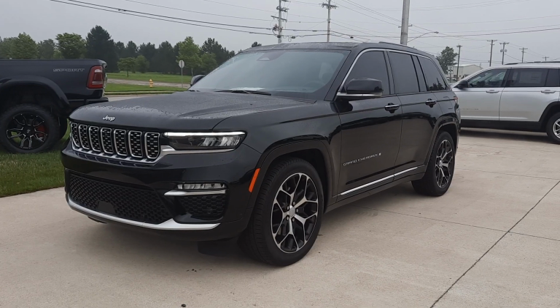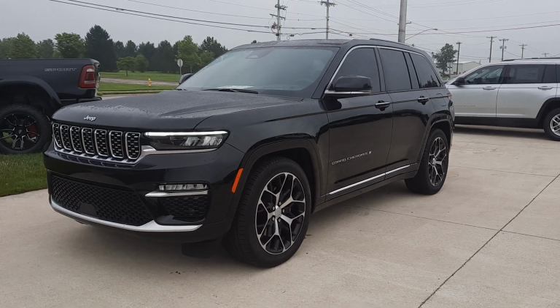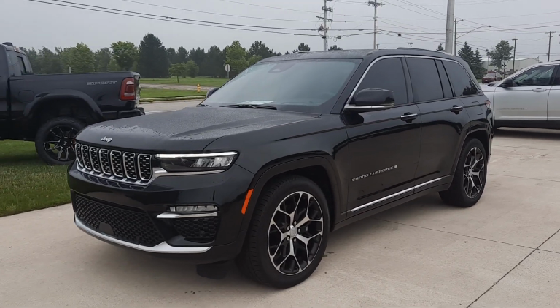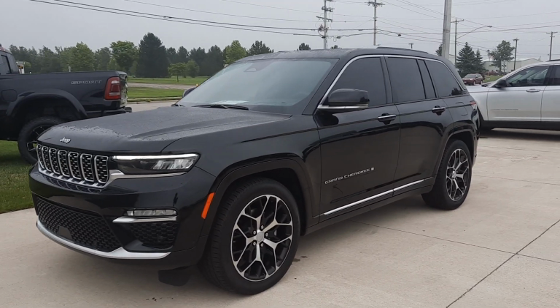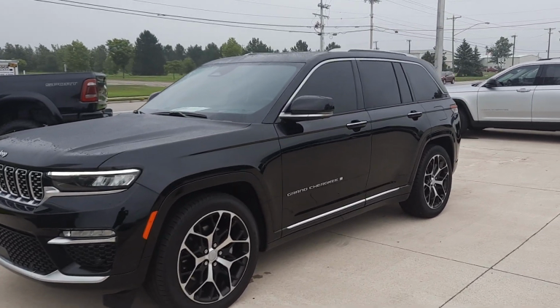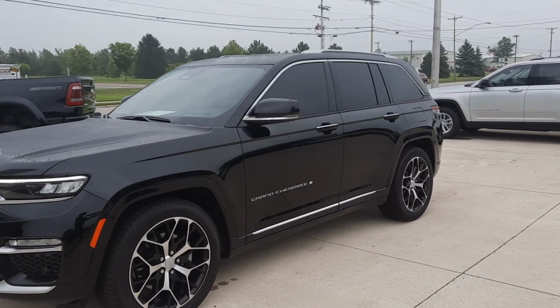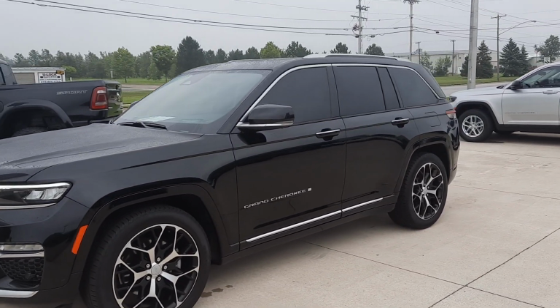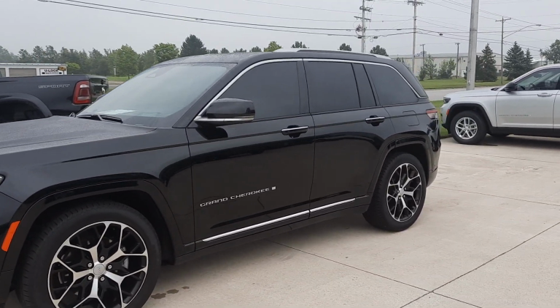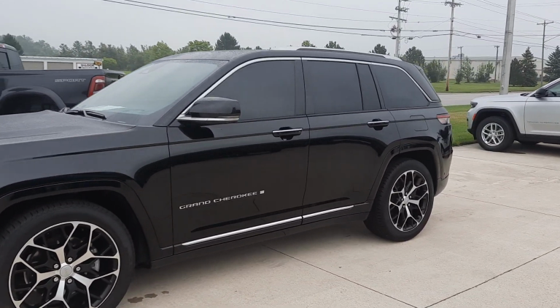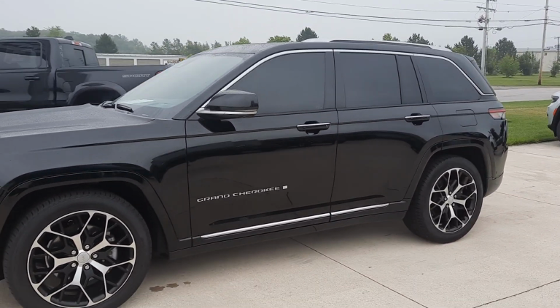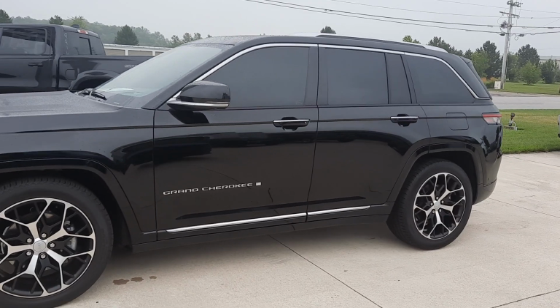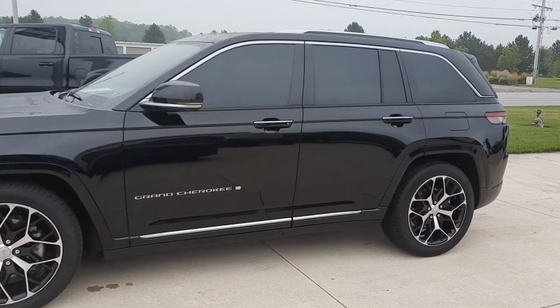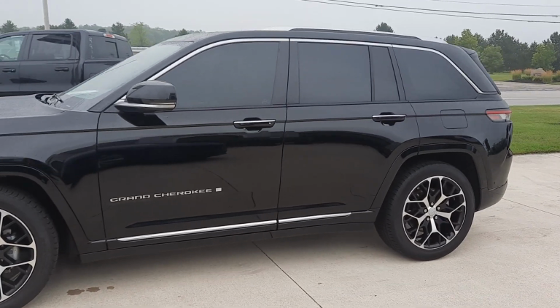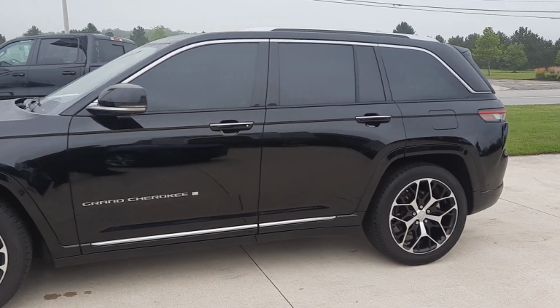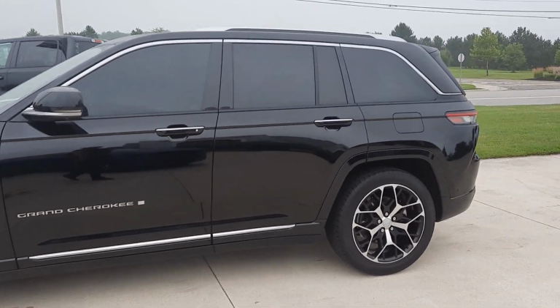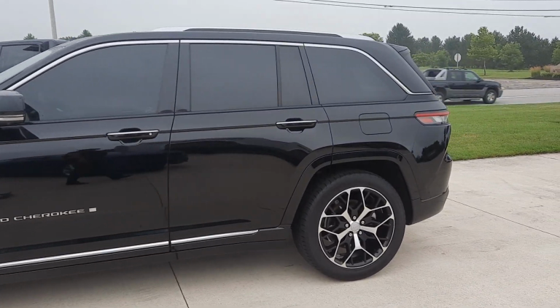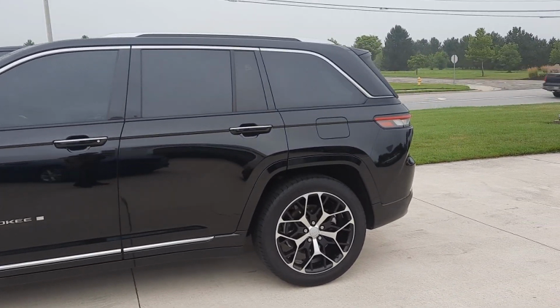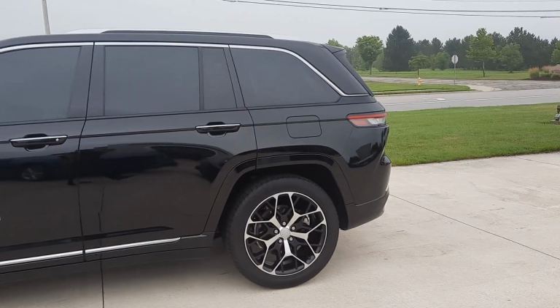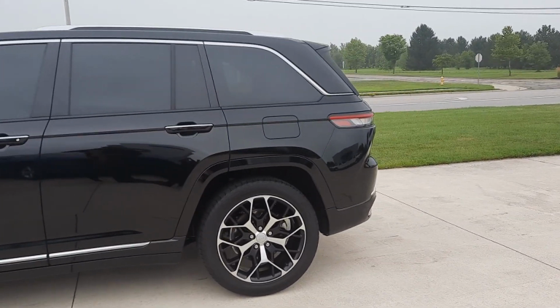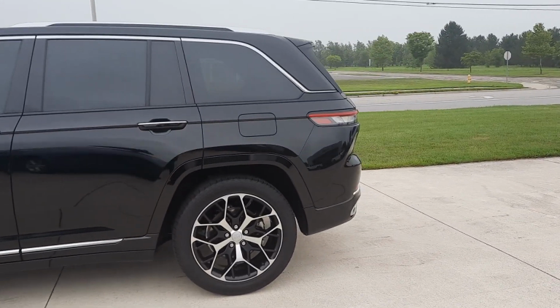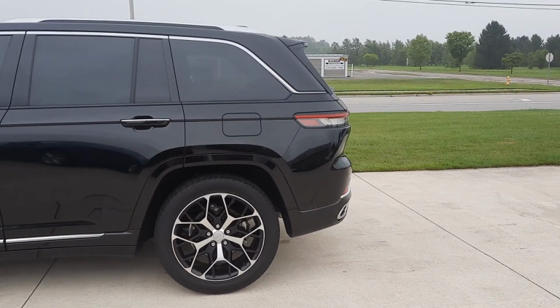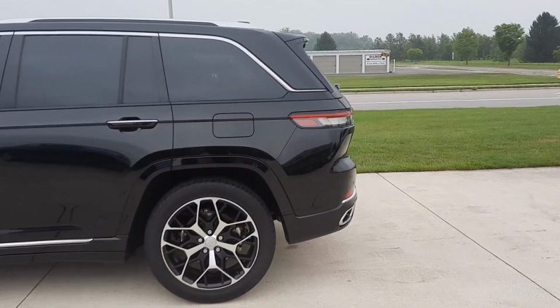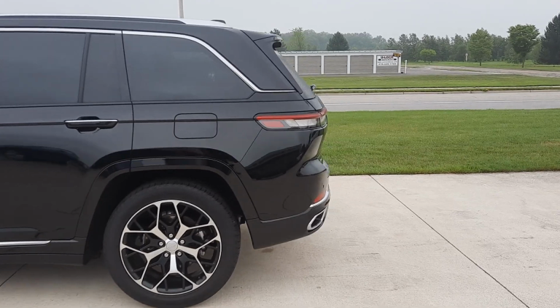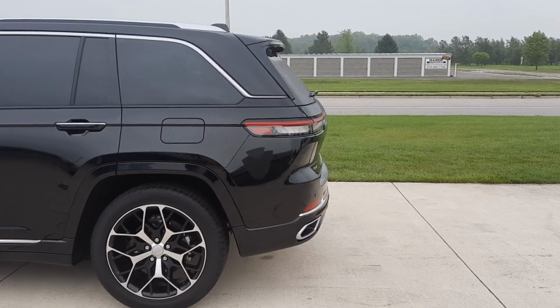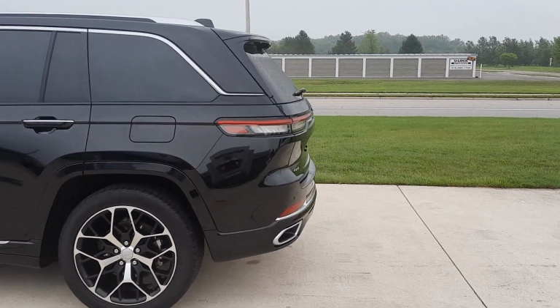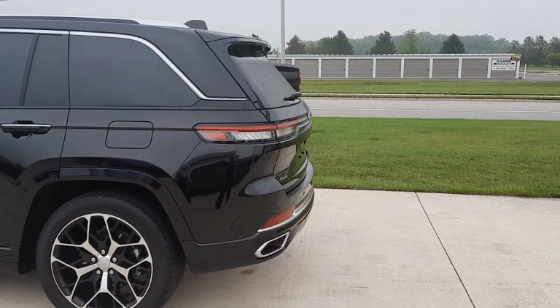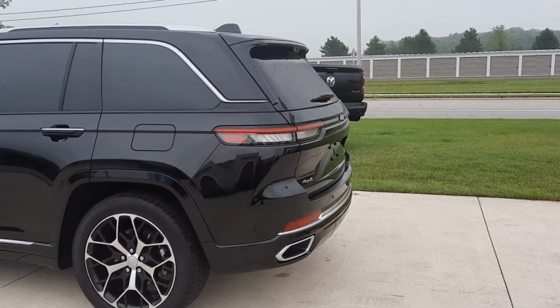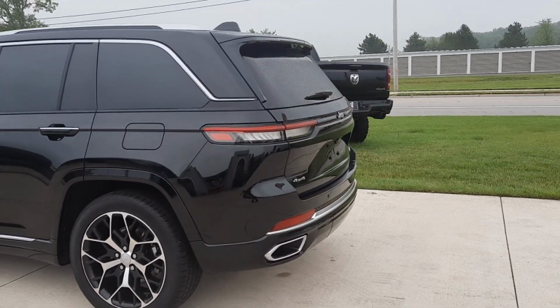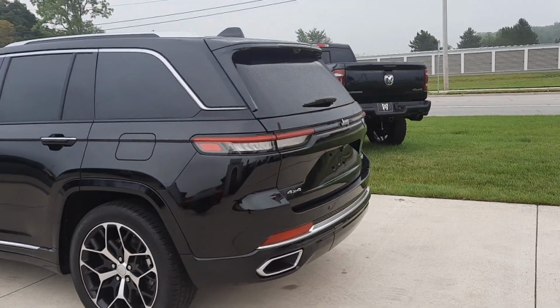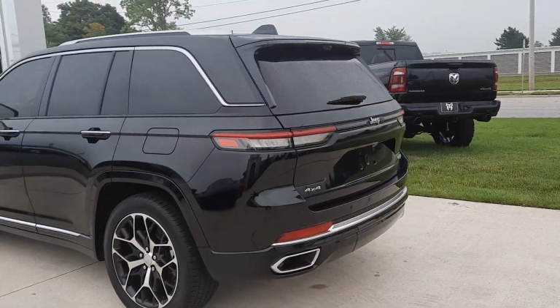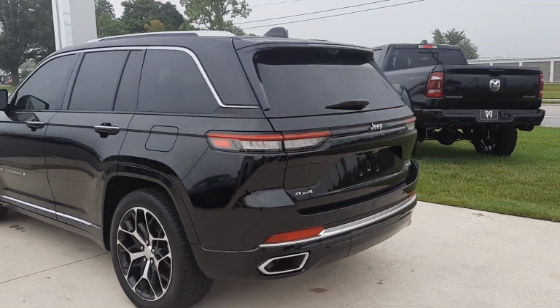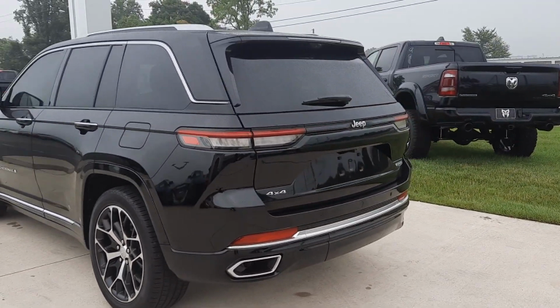Angel here at Terry Henricks Chrysler, gonna take you on a quick walk around this 2022 Jeep Grand Cherokee Summit. This one does have front and rear park assist, and it is four-wheel drive.